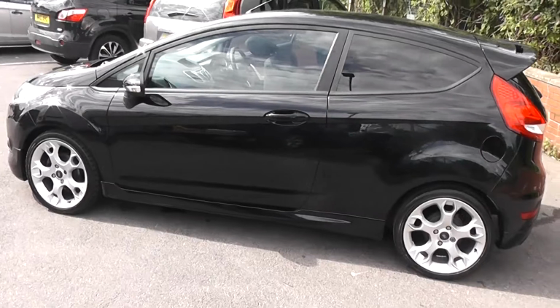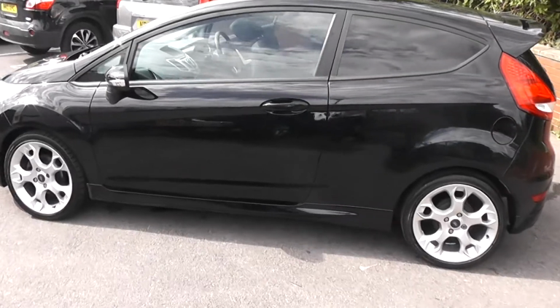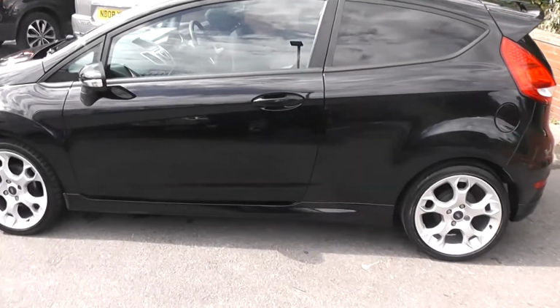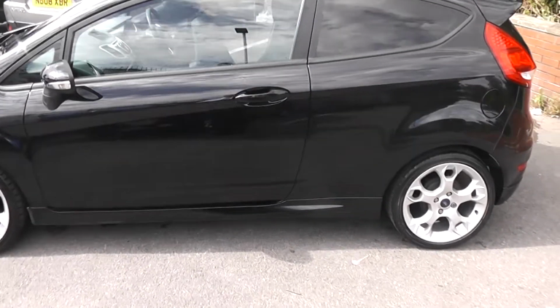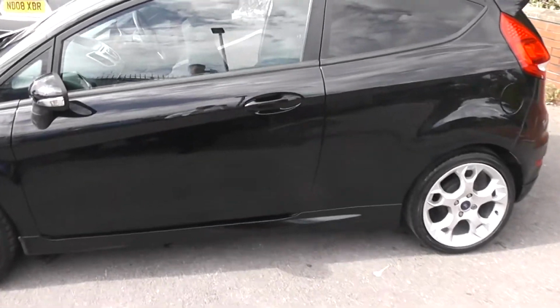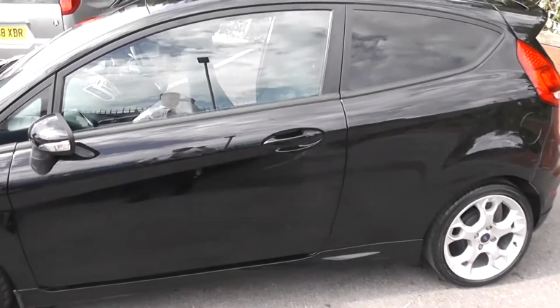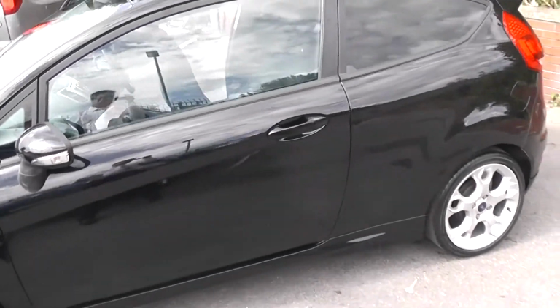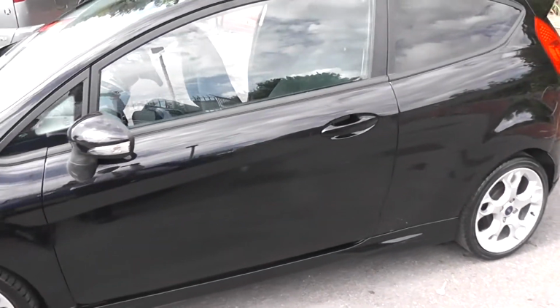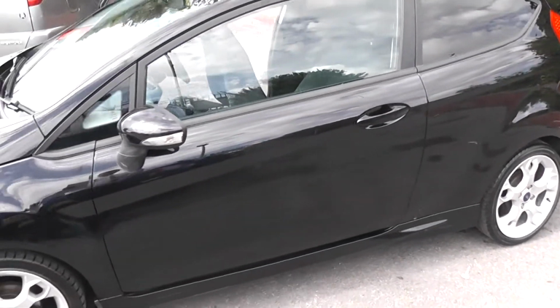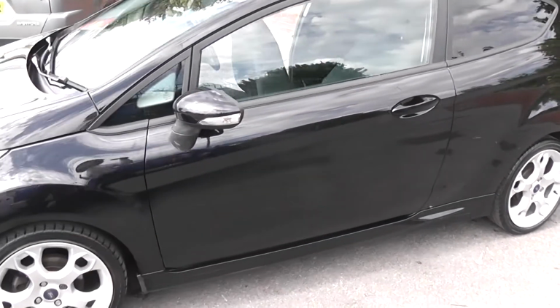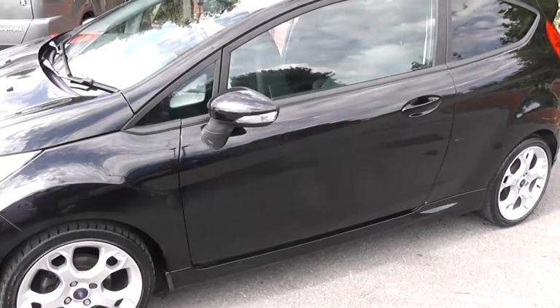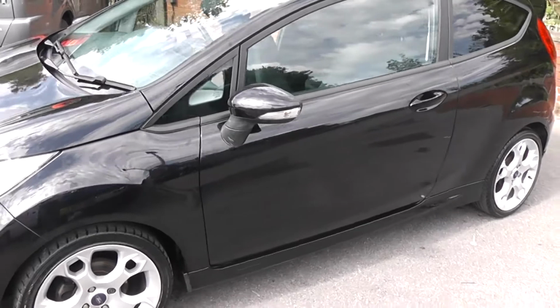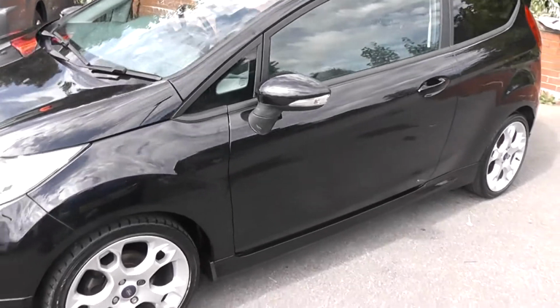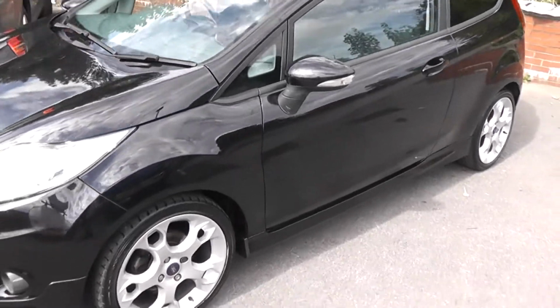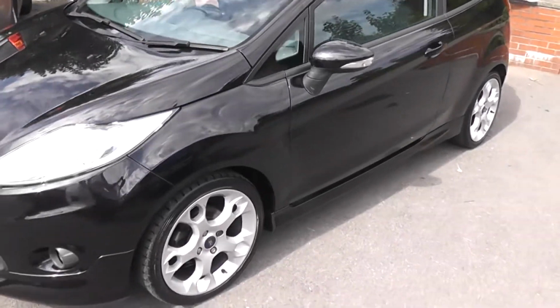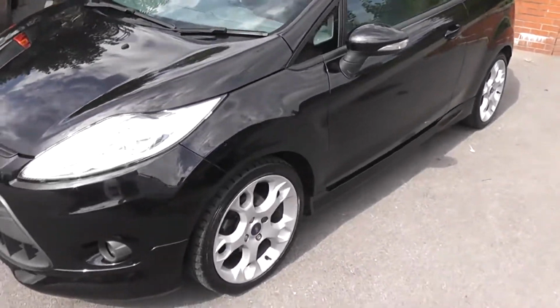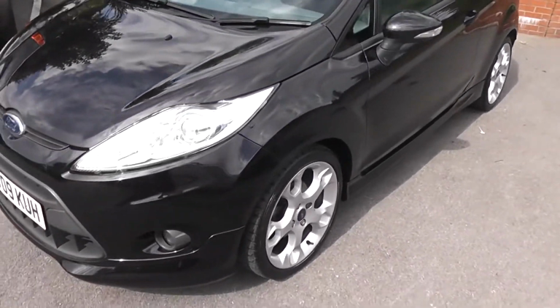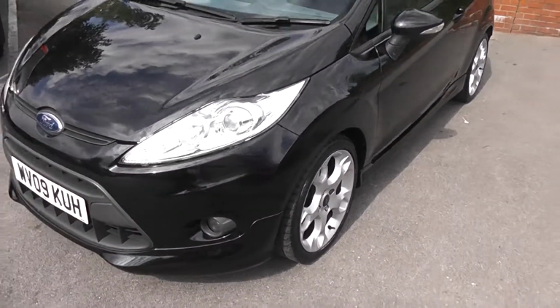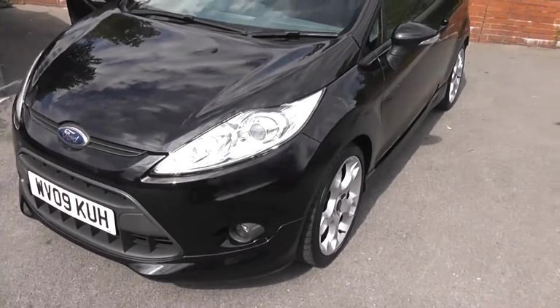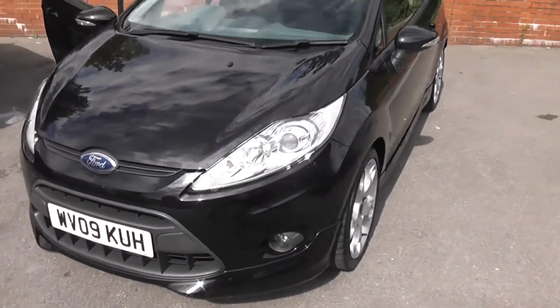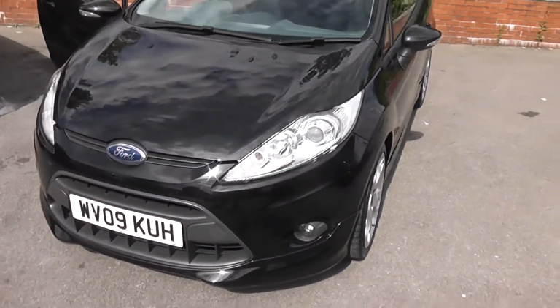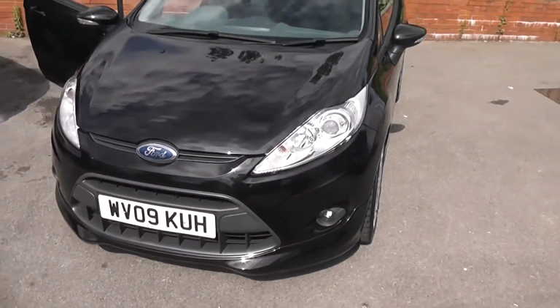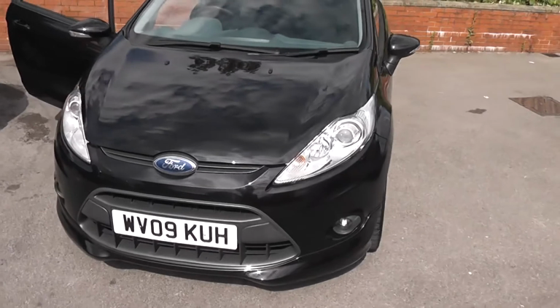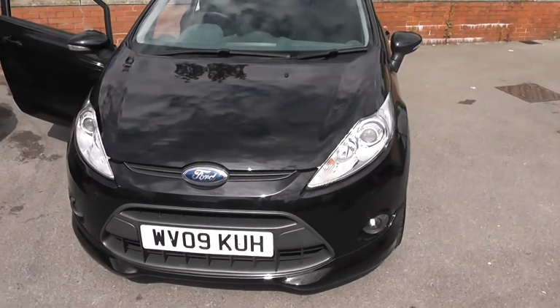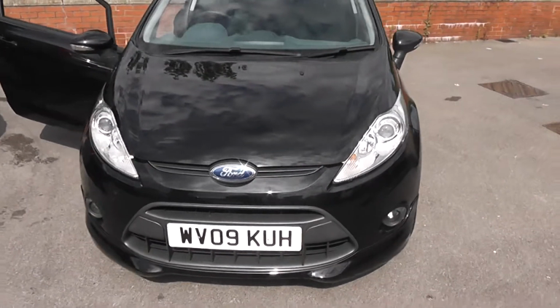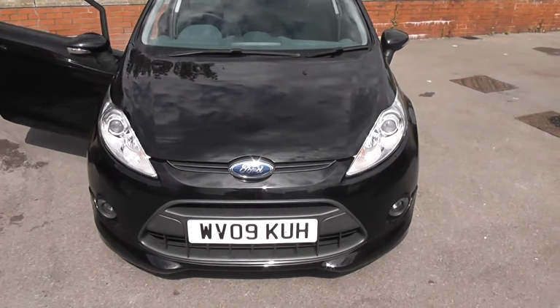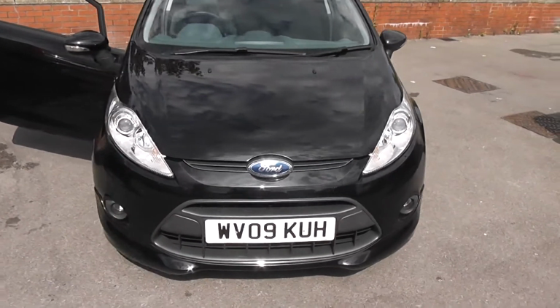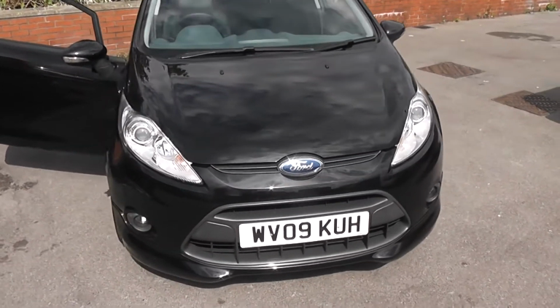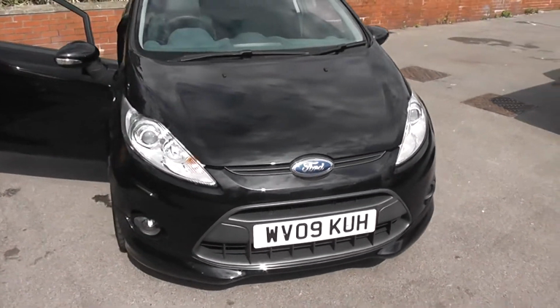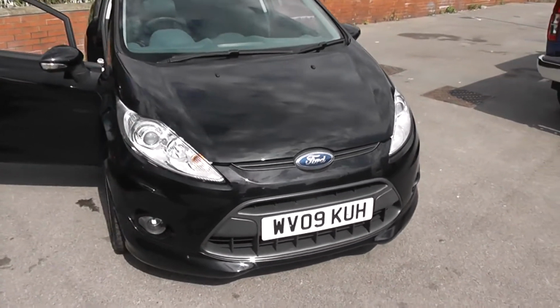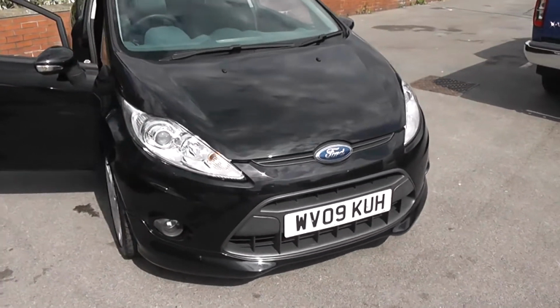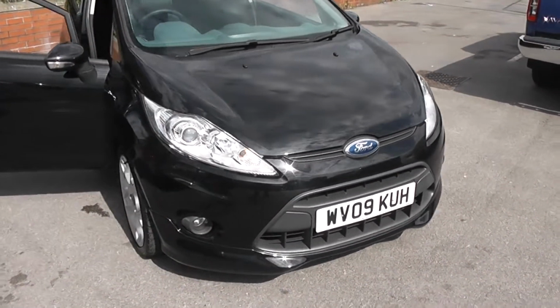Welcome to Wessex Garages on Pennywire Road in Bristol. Here we have the Ford Fiesta ZTEC S. This three-door hatchback was registered in March 2009. It's a 1.6-litre petrol engine, five-speed manual and comes in black.